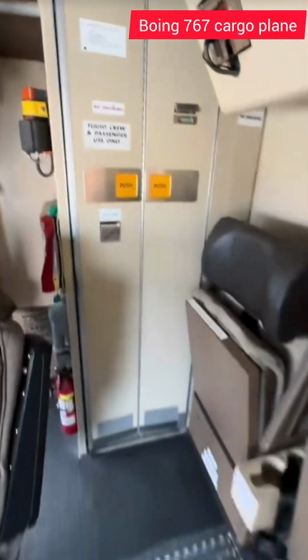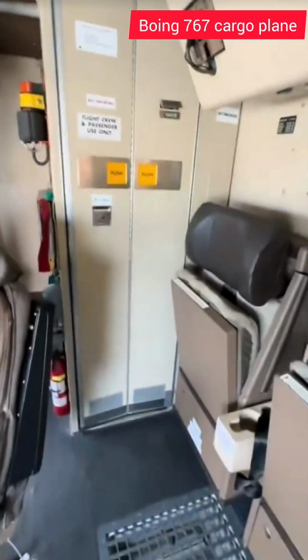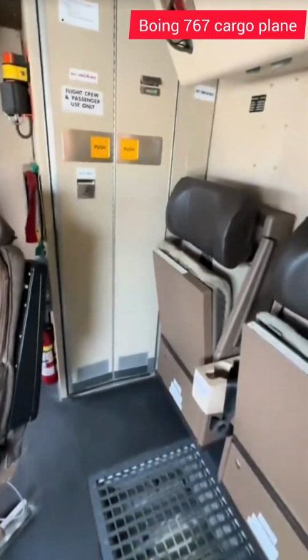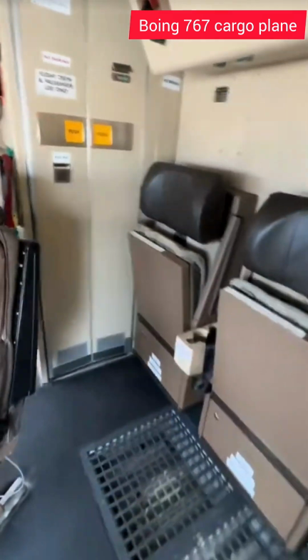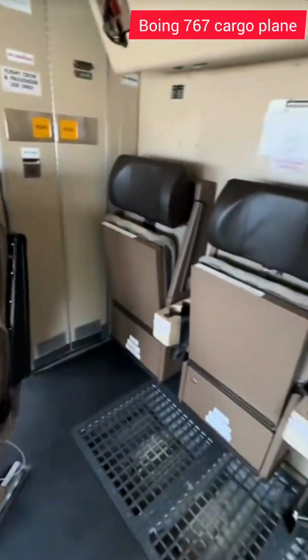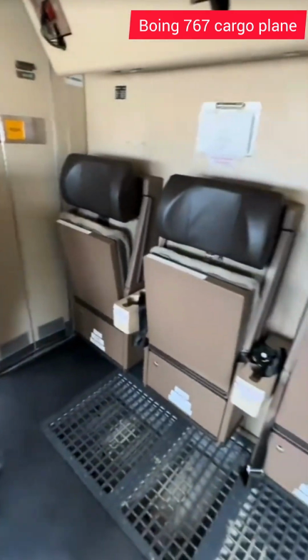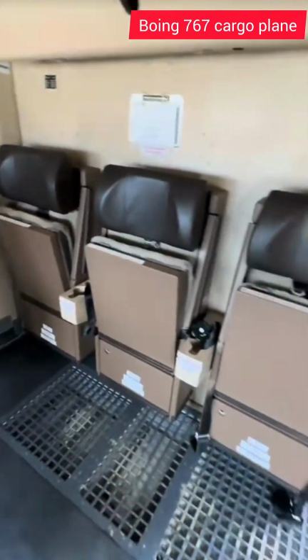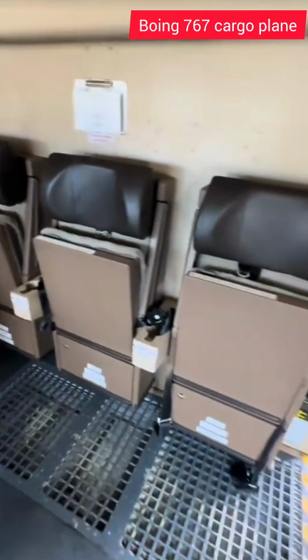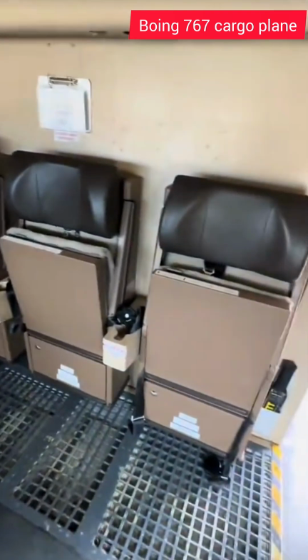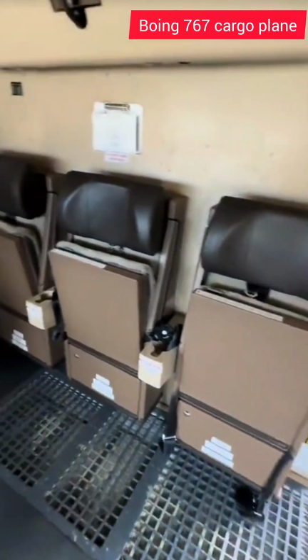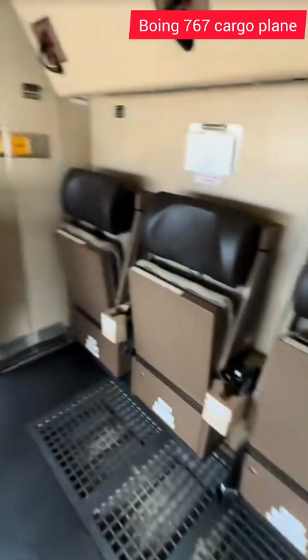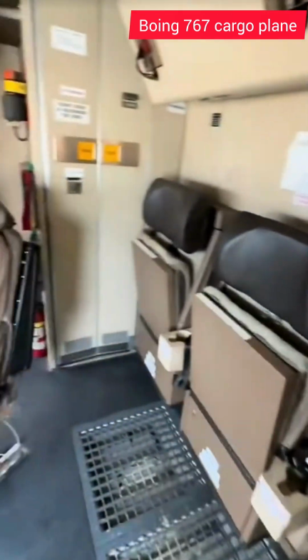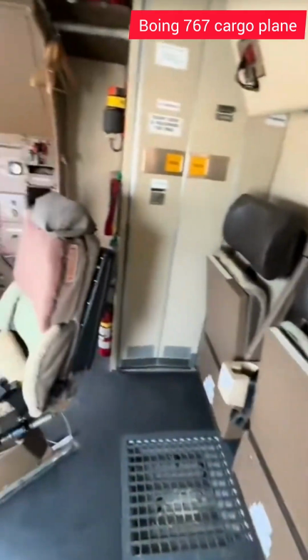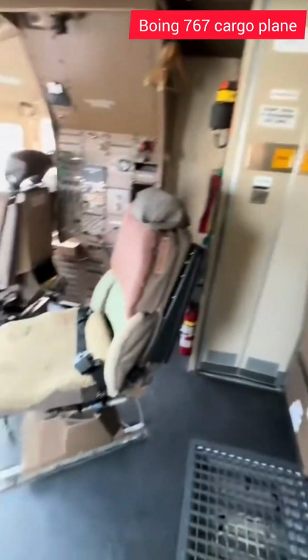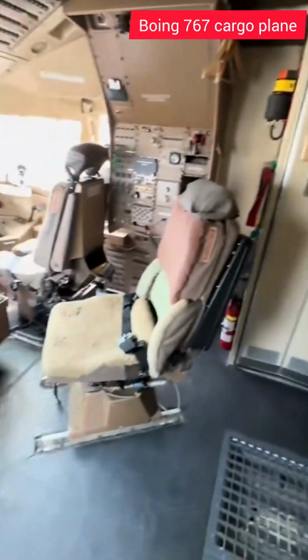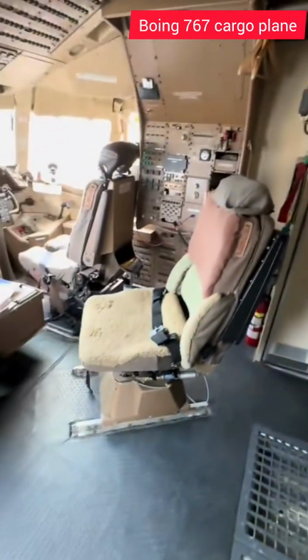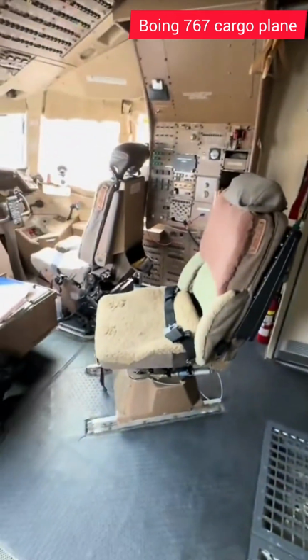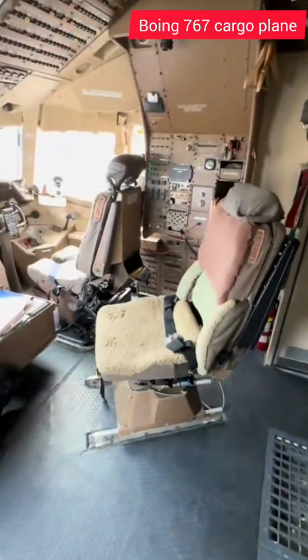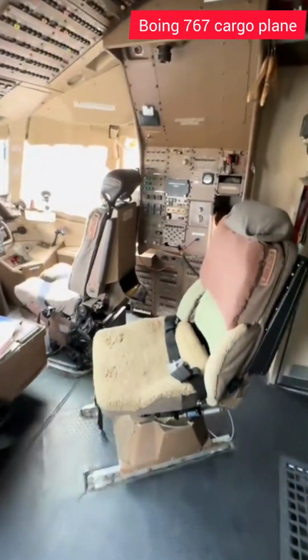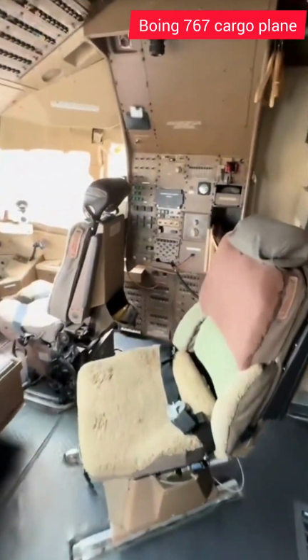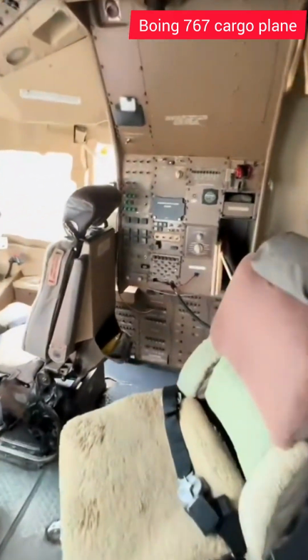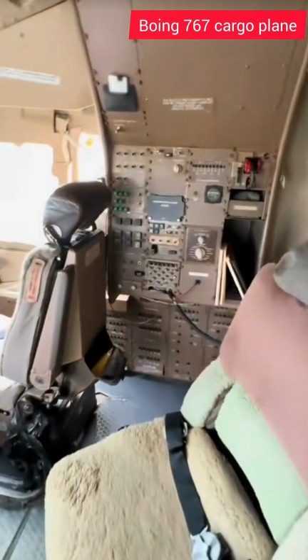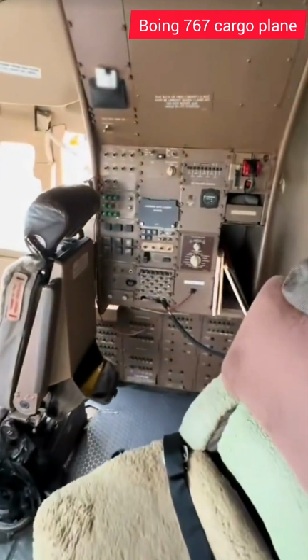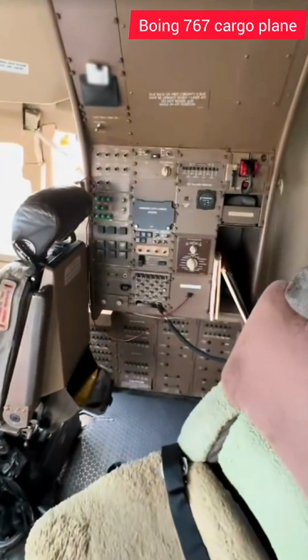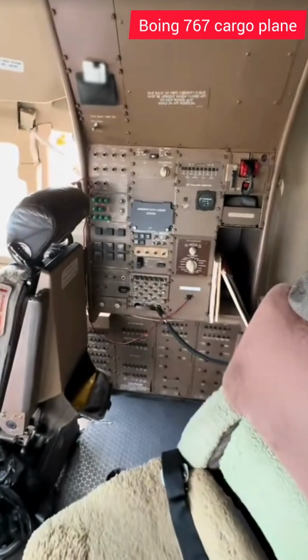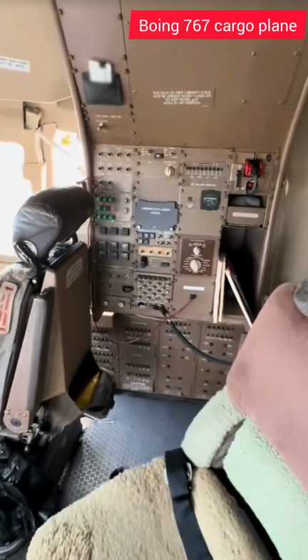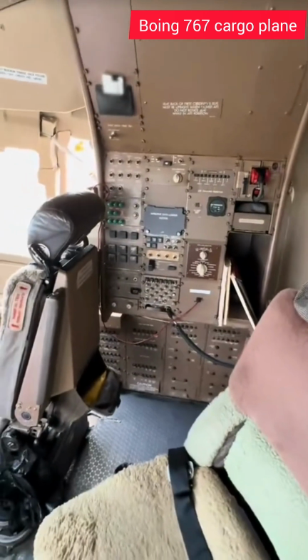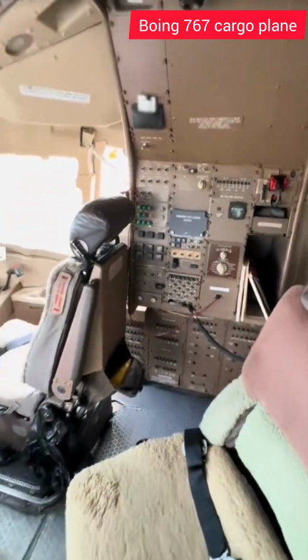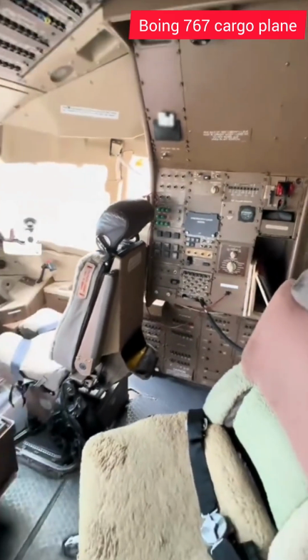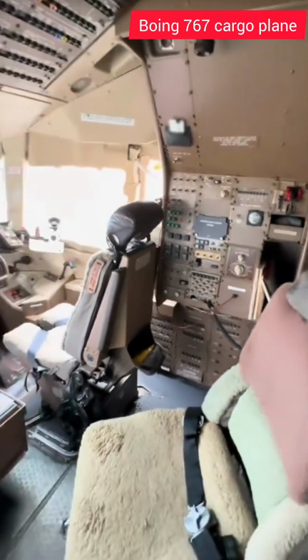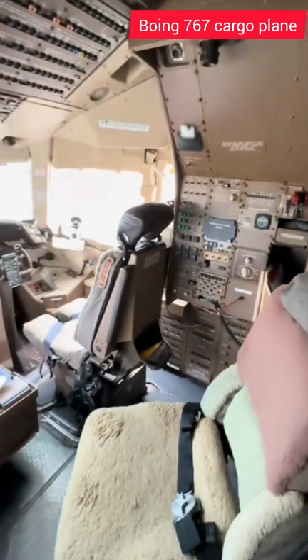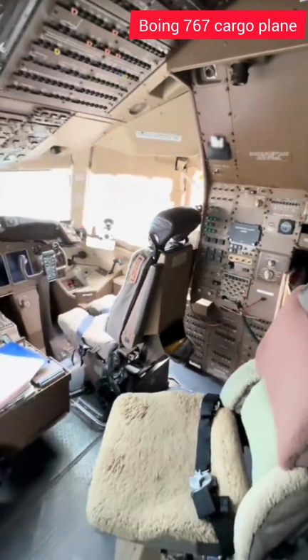Moving back, we have the three jump seats and then the forward observation seat, which is right next to the maintenance panel. This is not a flight engineer panel — this is the first Boeing airliner without a flight engineer.